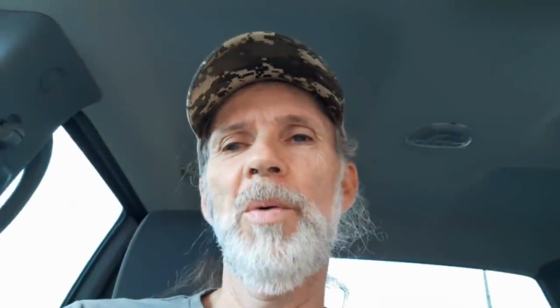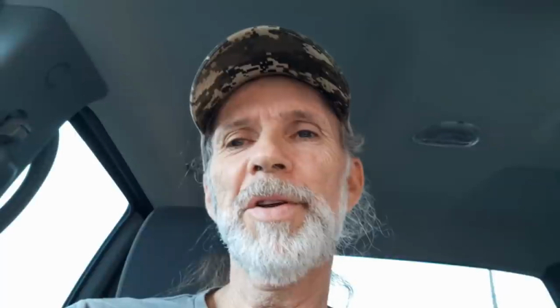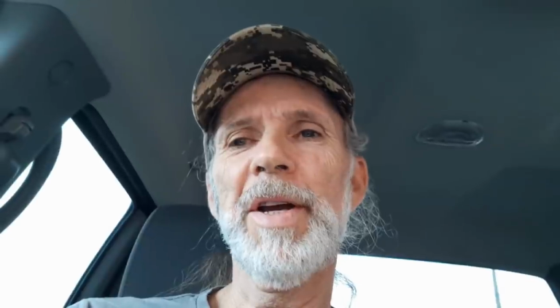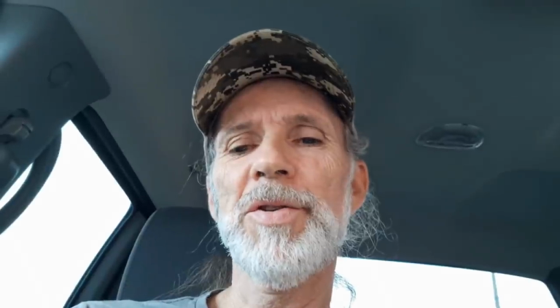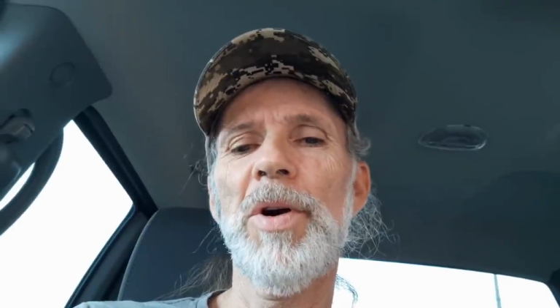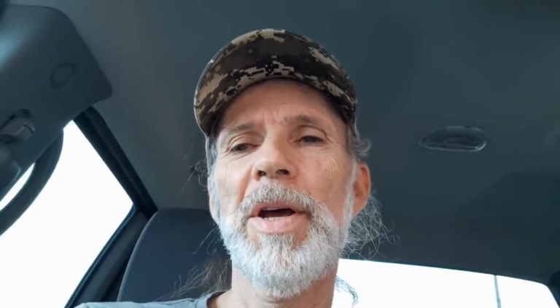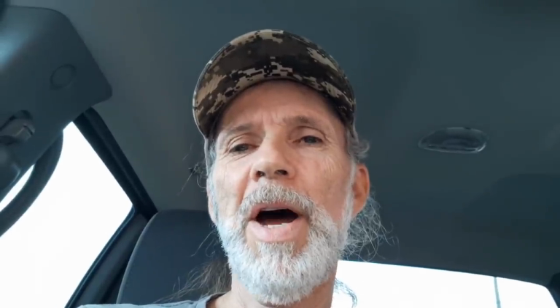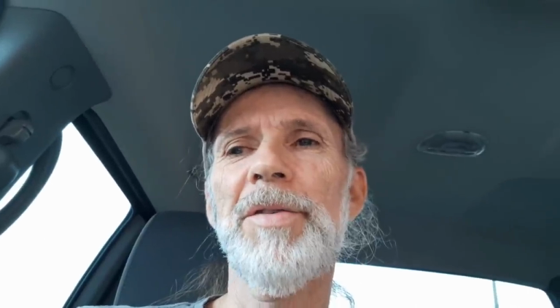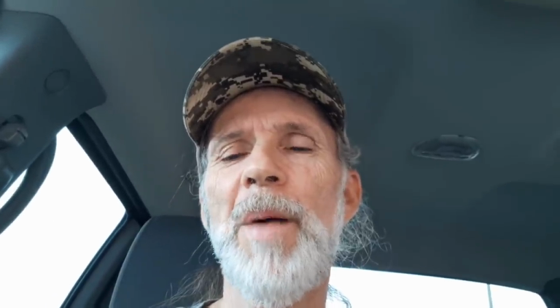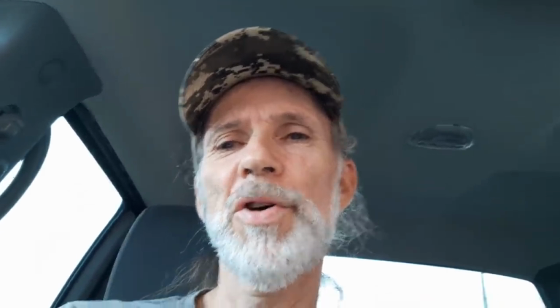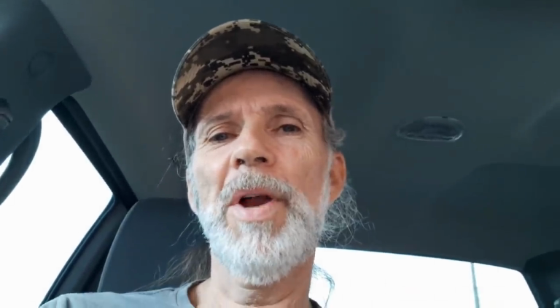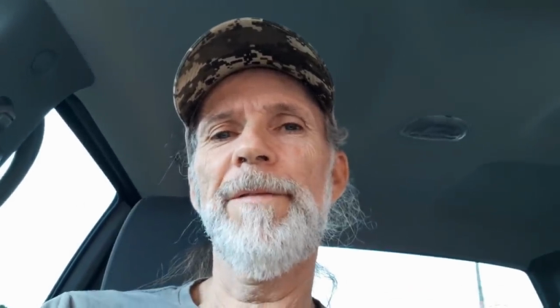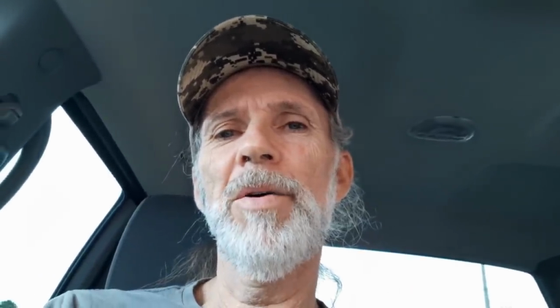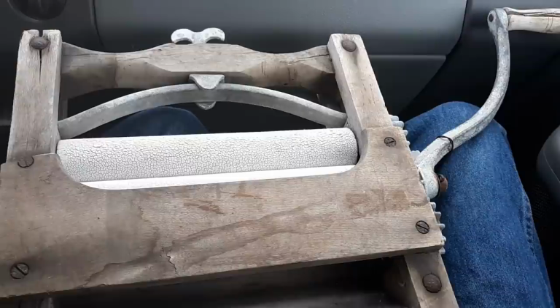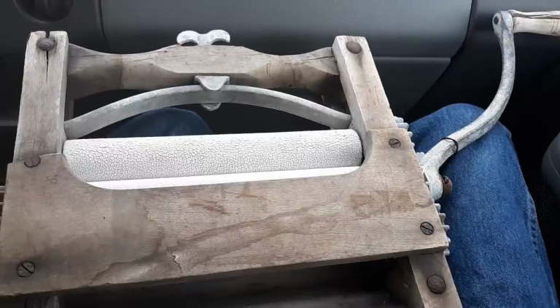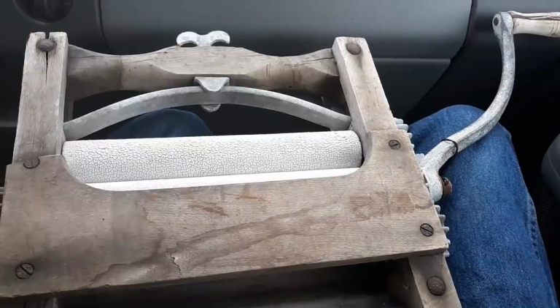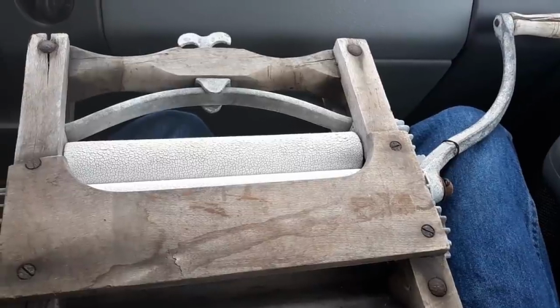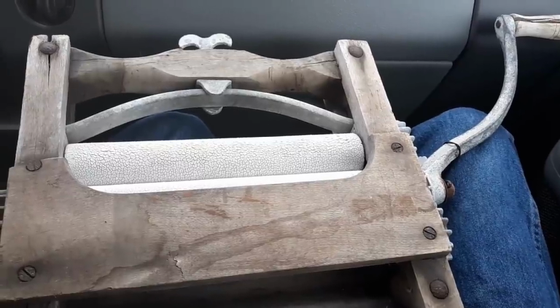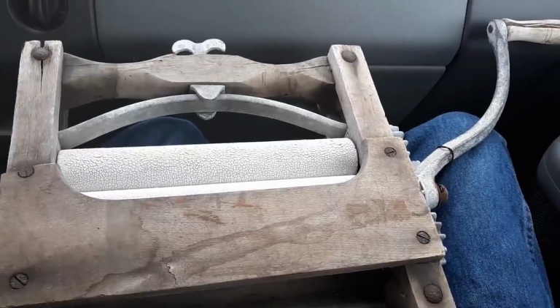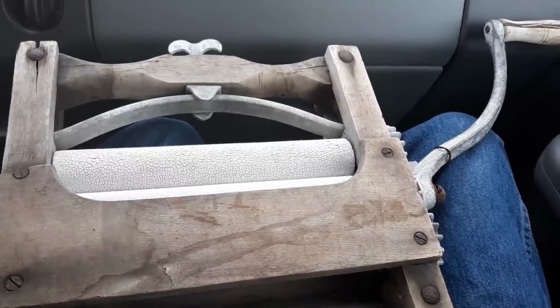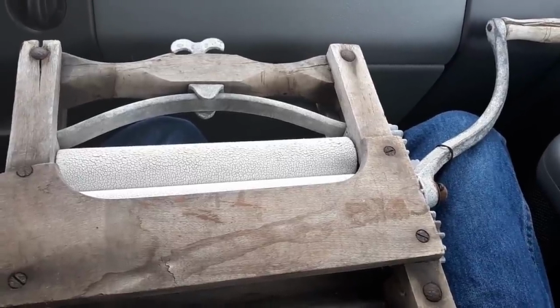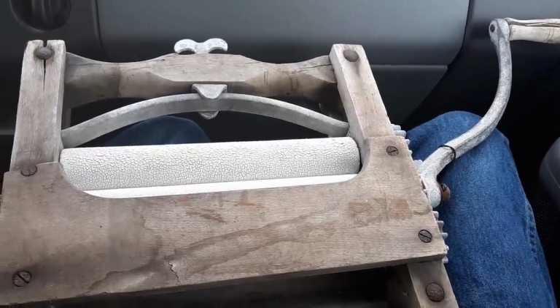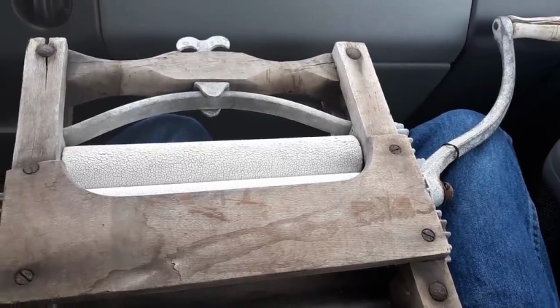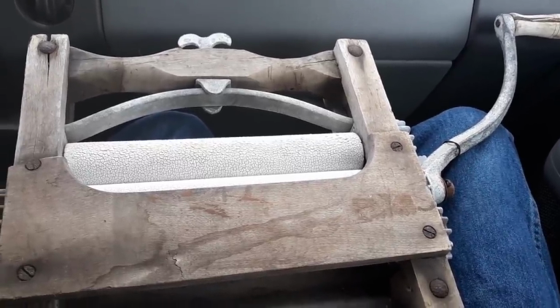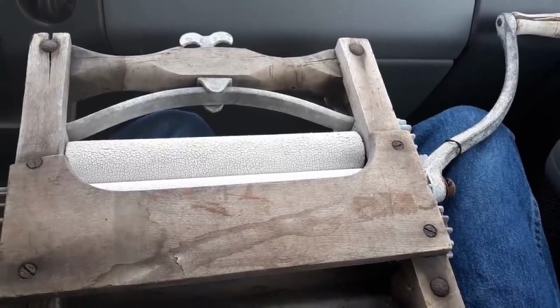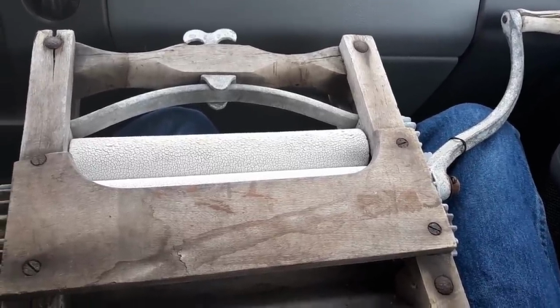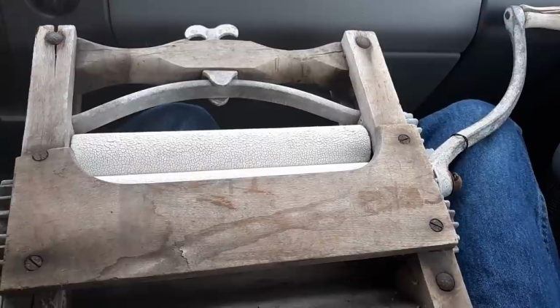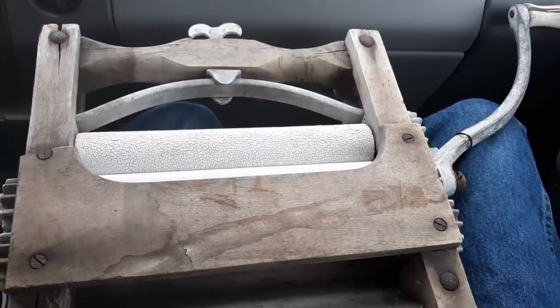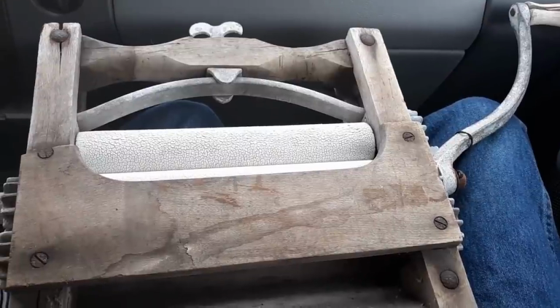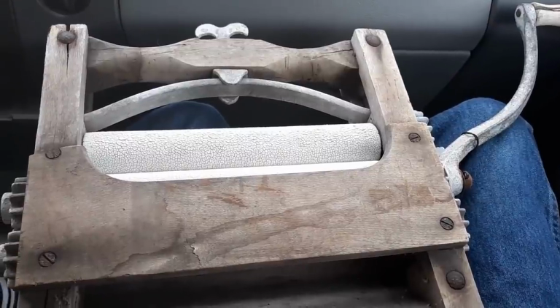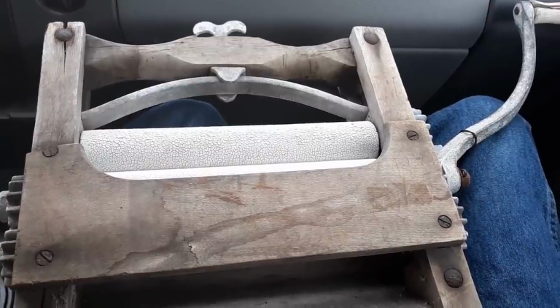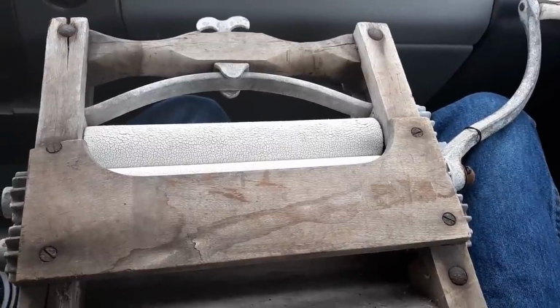Went into the second-hand store, and guys, I'm going to show you what I found. This is what was in there — an old-fashioned hand wringer from Amish country. The people picked it up there and brought it here.